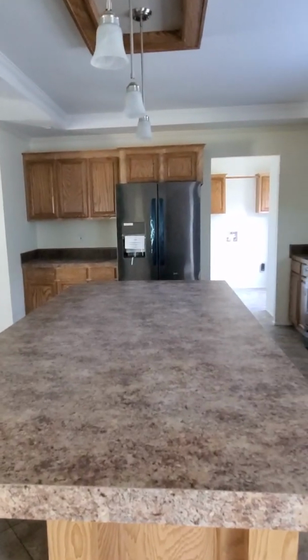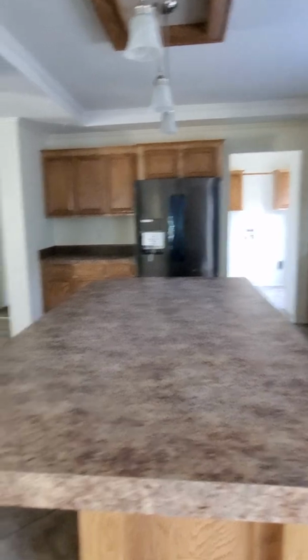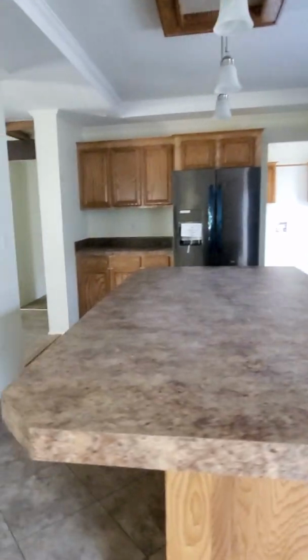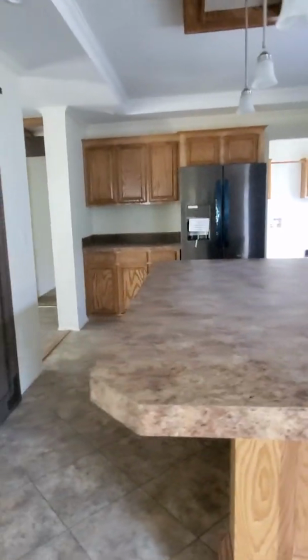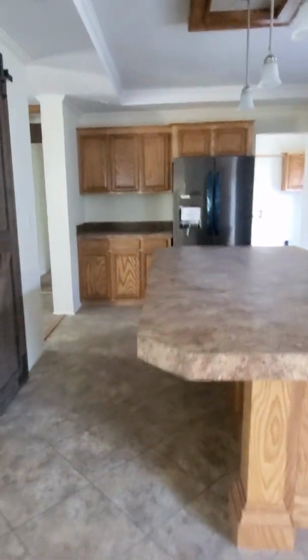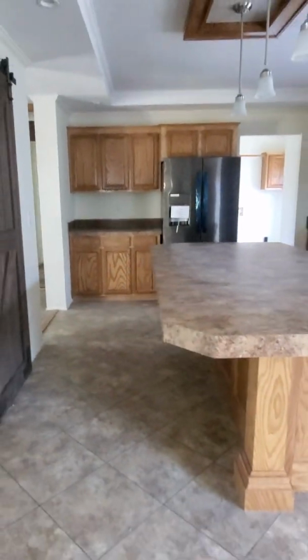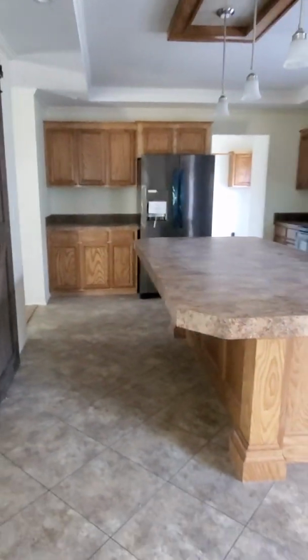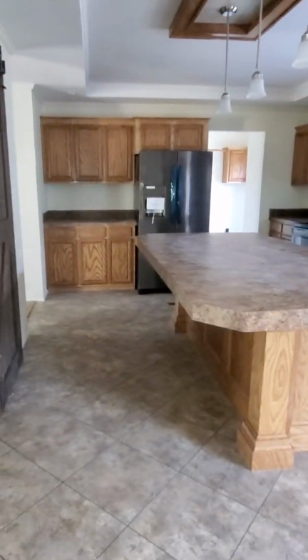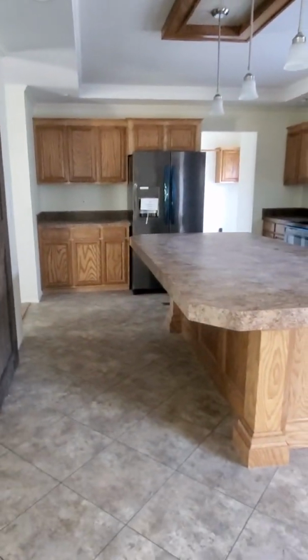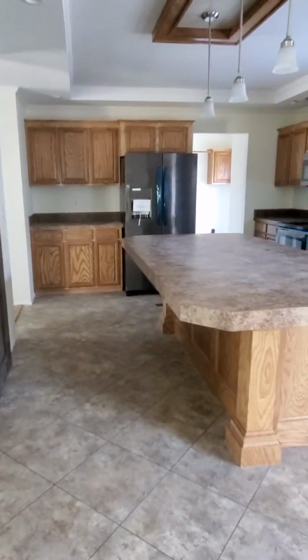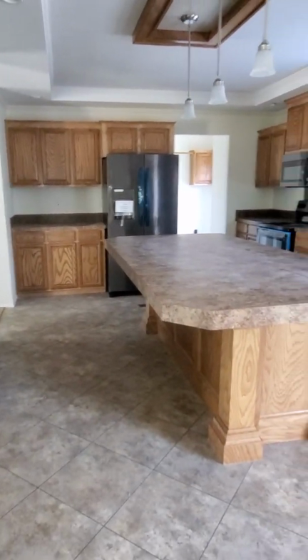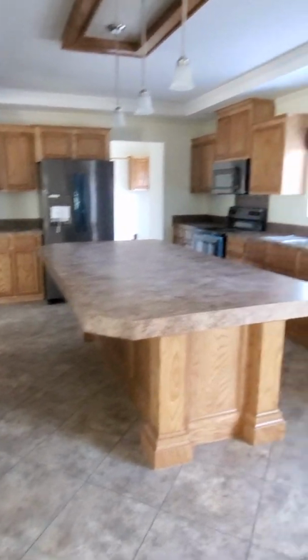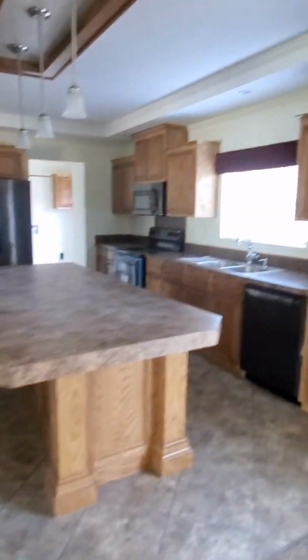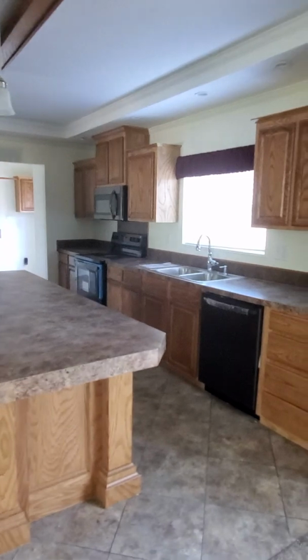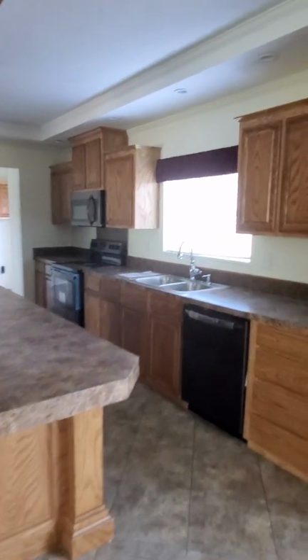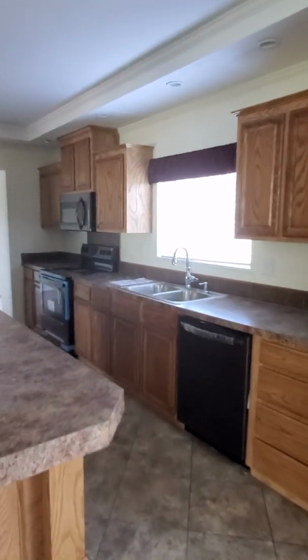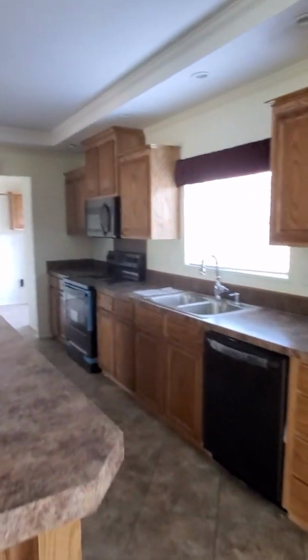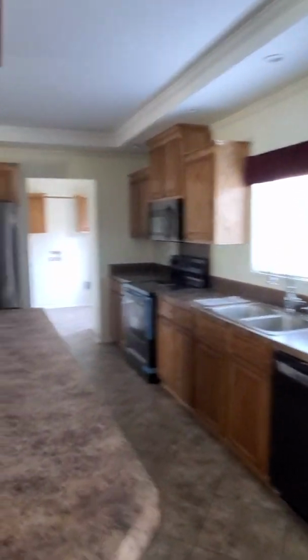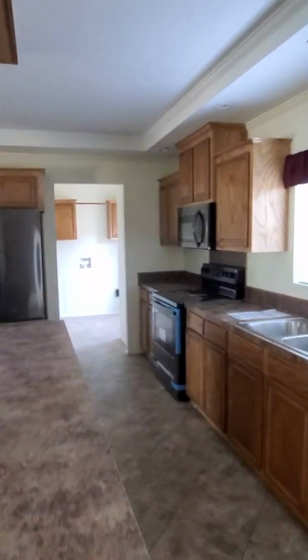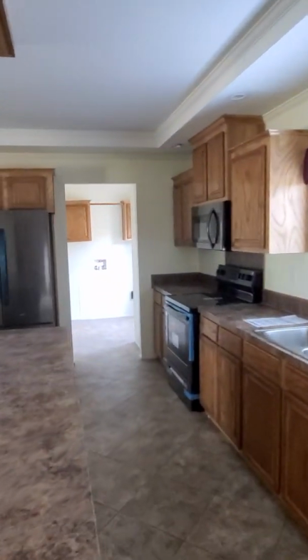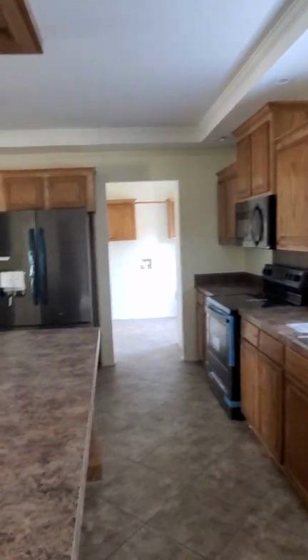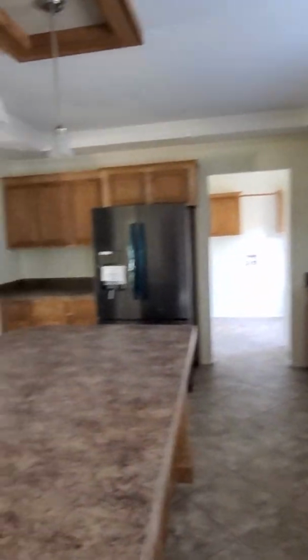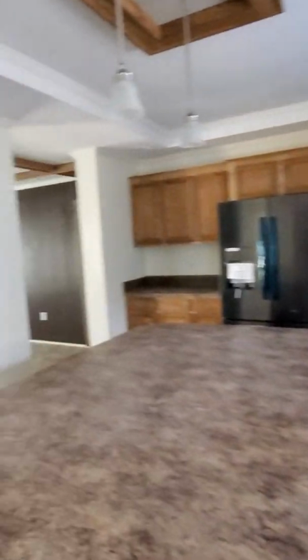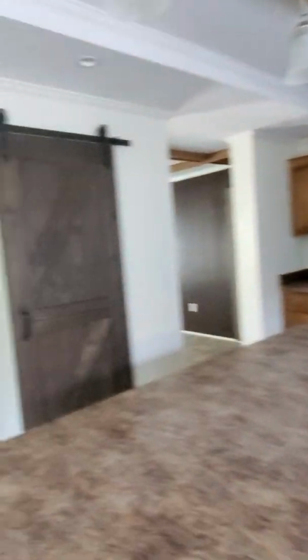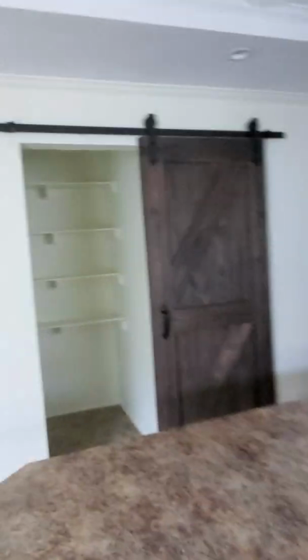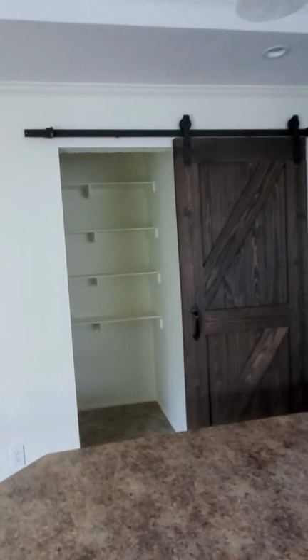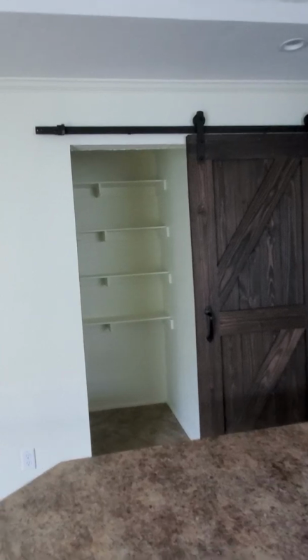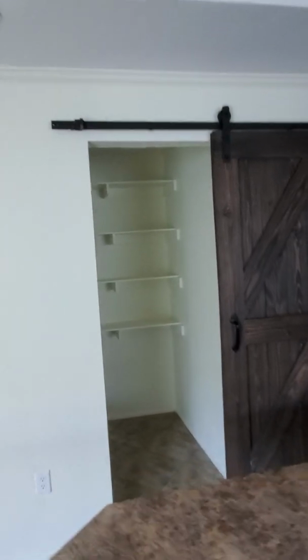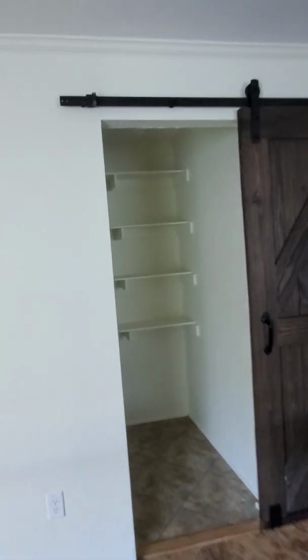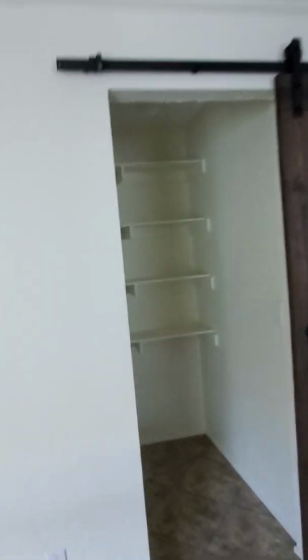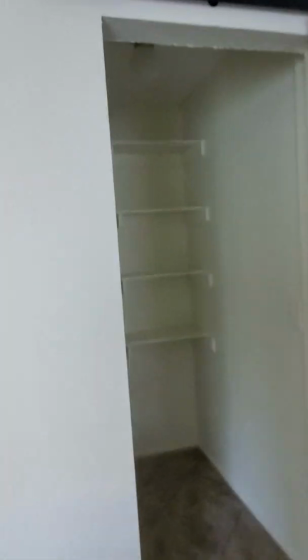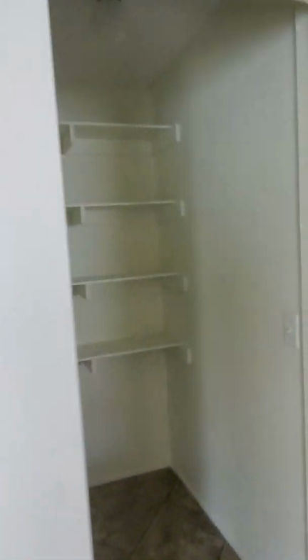Look at that kitchen — gigantic bar right there, an island, a huge island. Look at that — plenty of room for a few sit-up bar stools, deep sinks, Moen faucets, black stainless steel upgraded in this particular model.